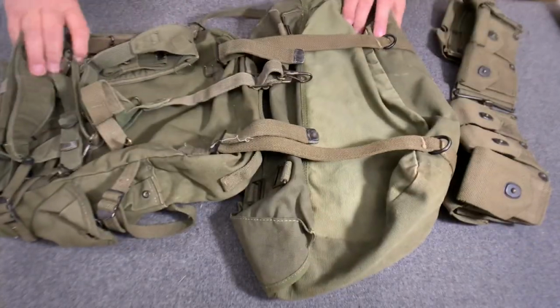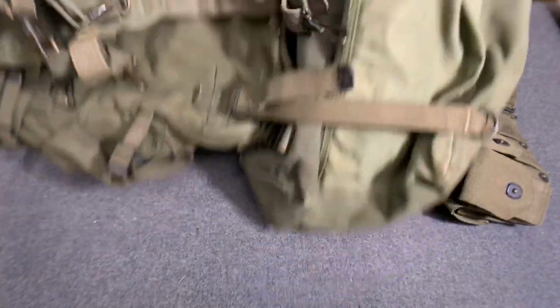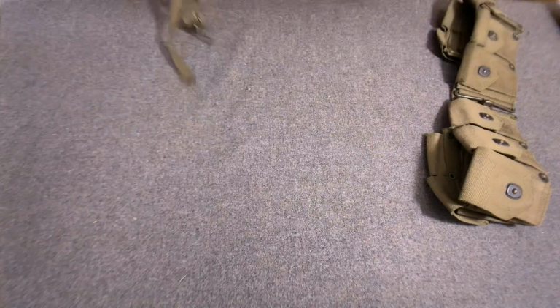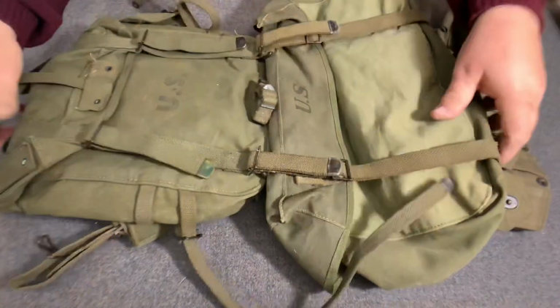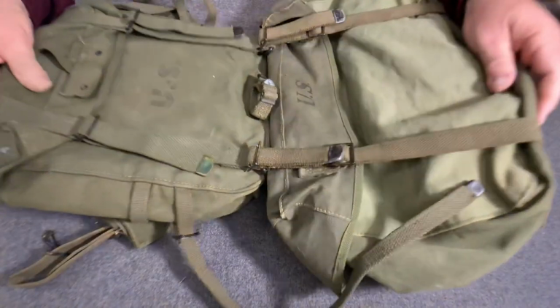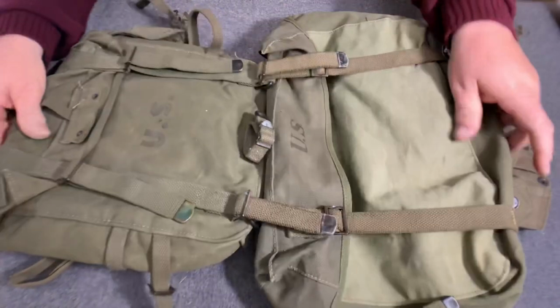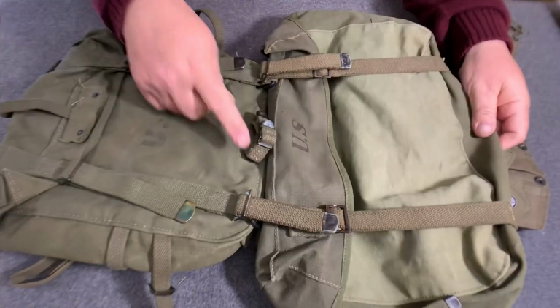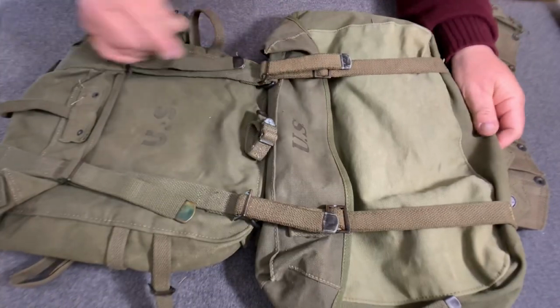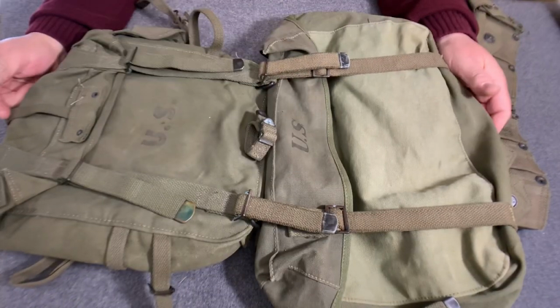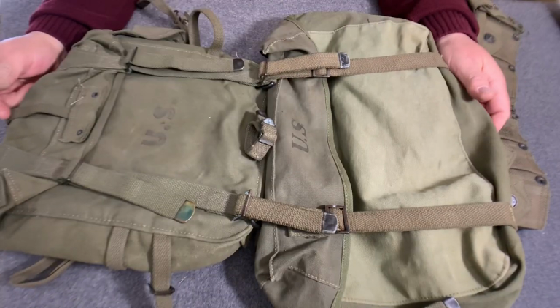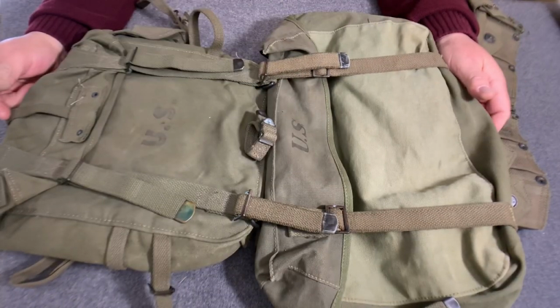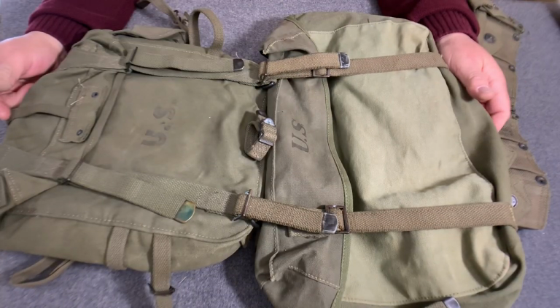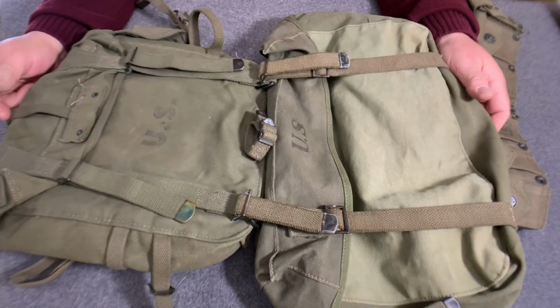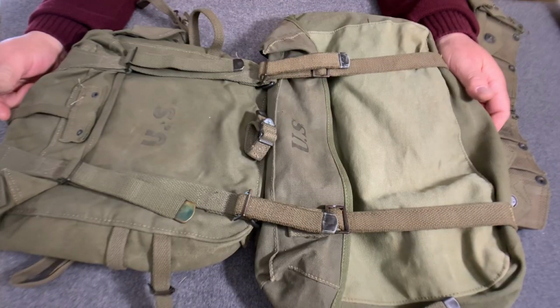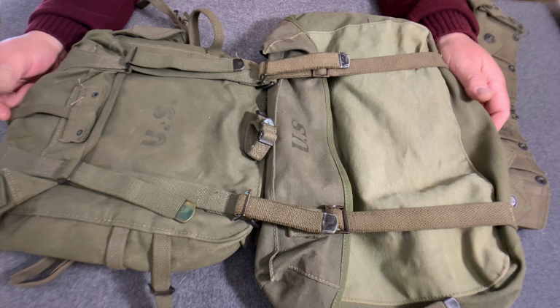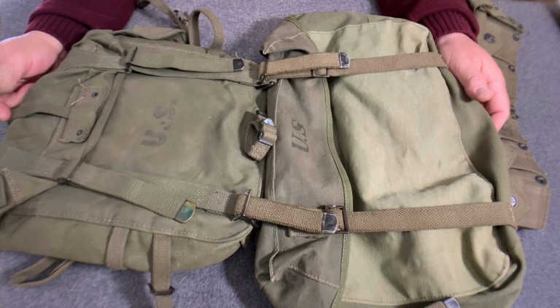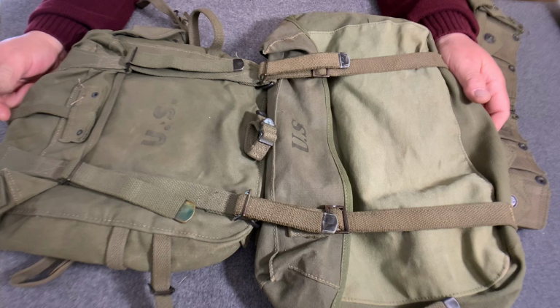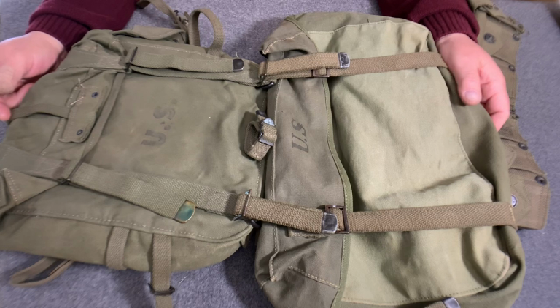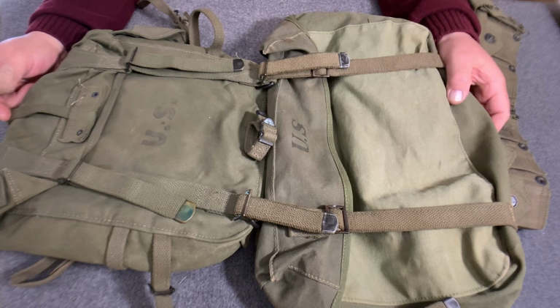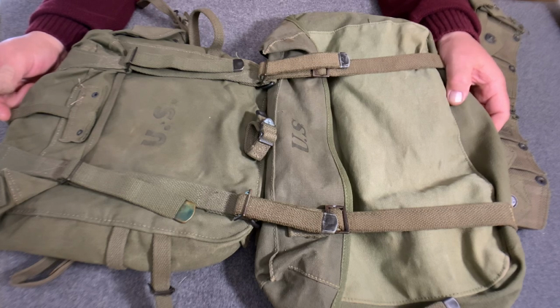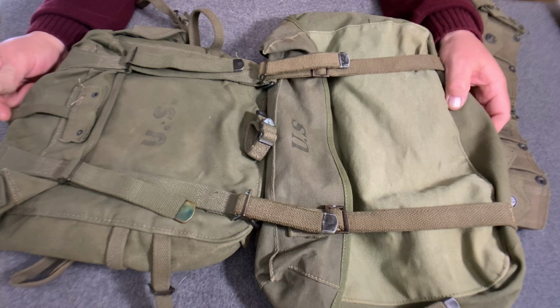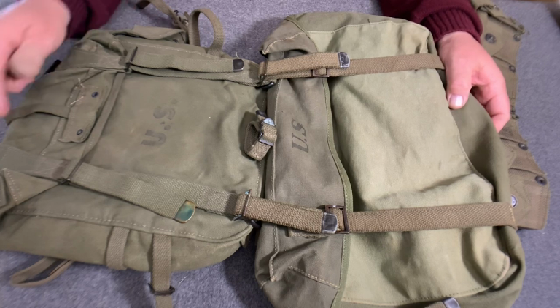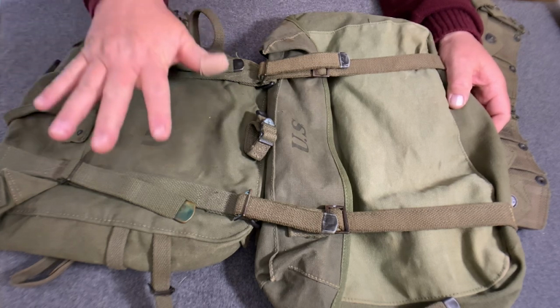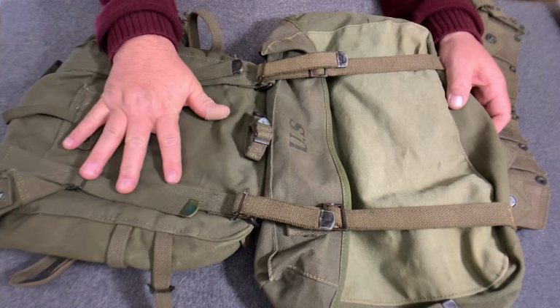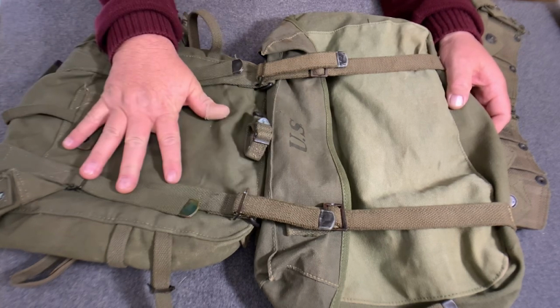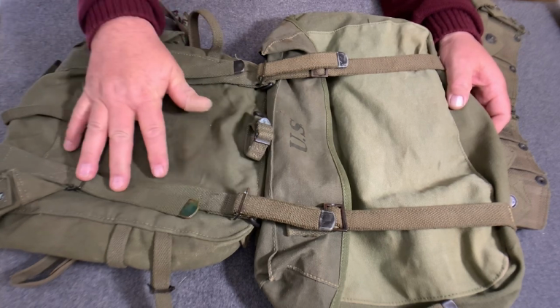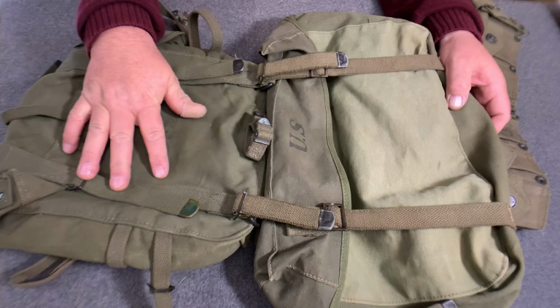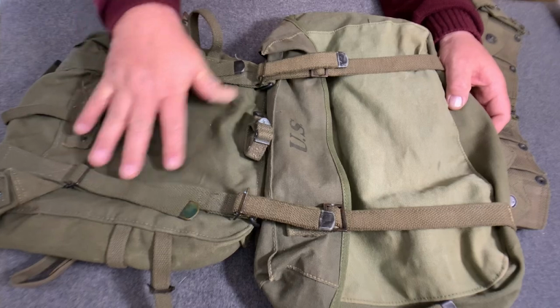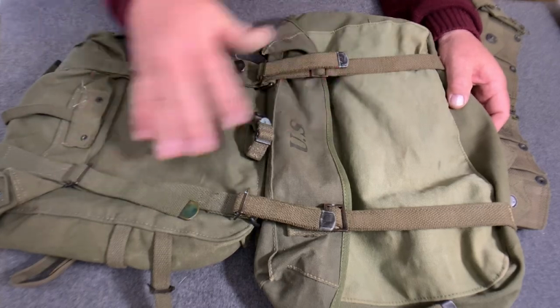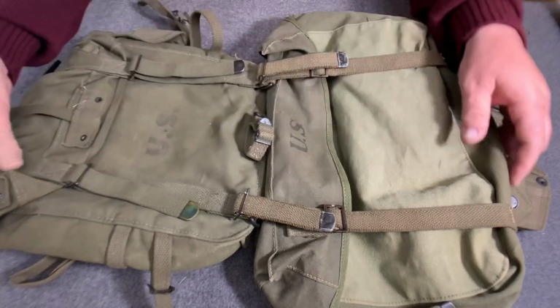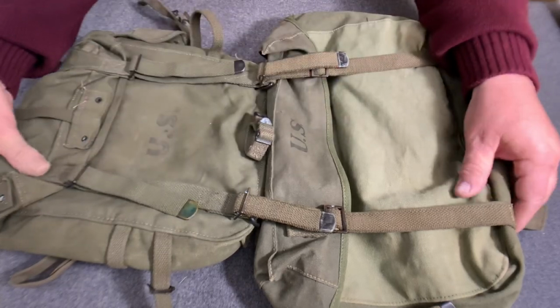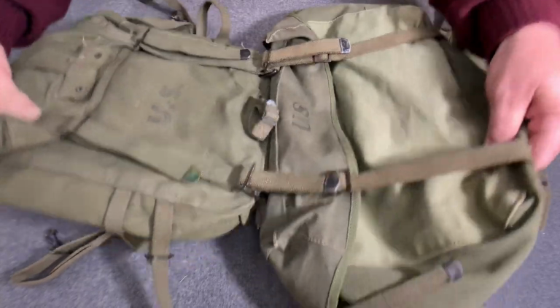Flip that over — the cargo bag is attached. Now we're going to hook up the belt to the system. The last video I did showed how to attach the belt to the pack itself. Now we've added the cargo bag.